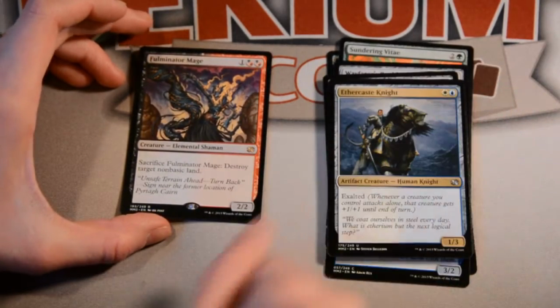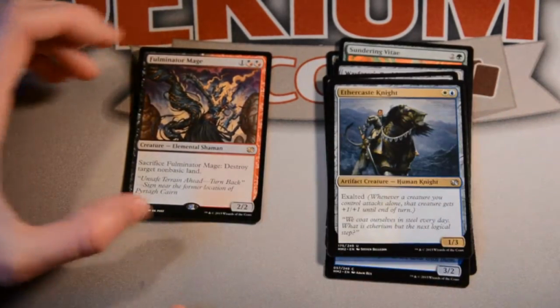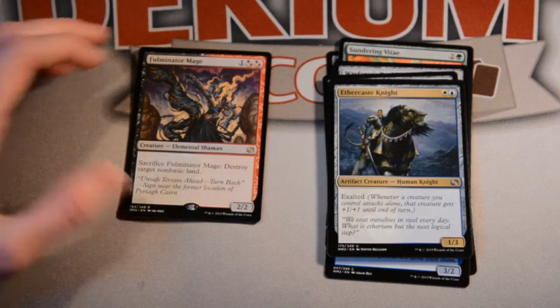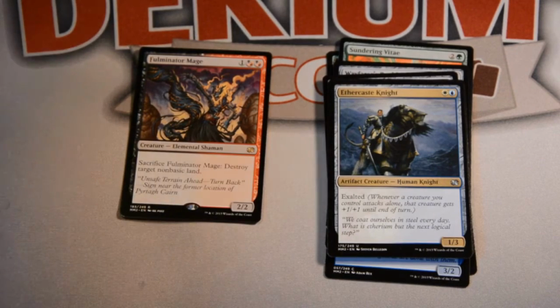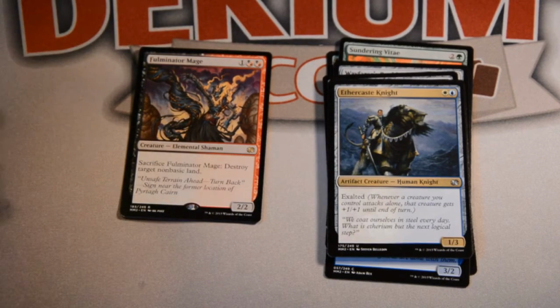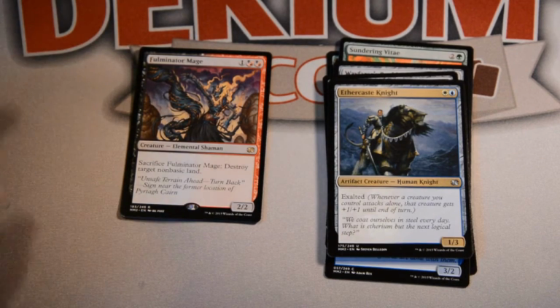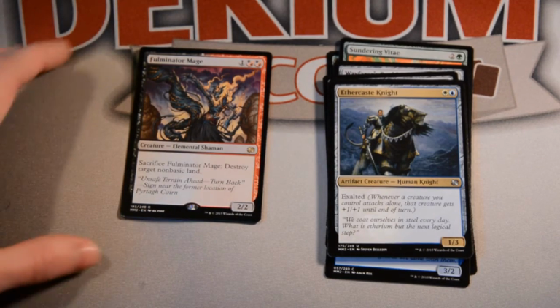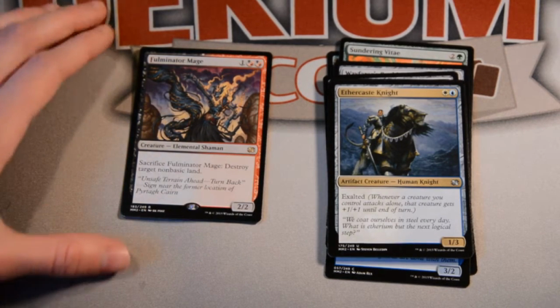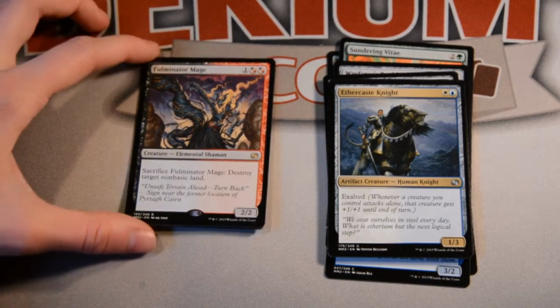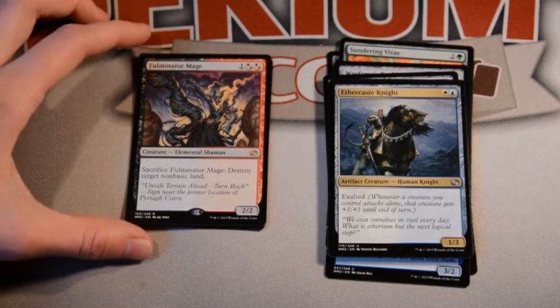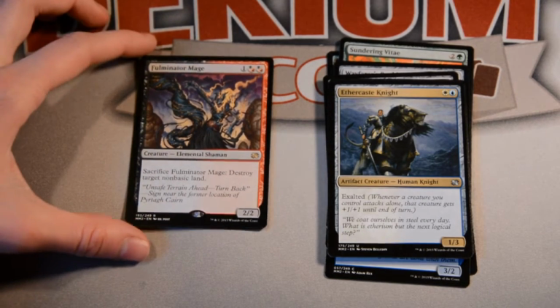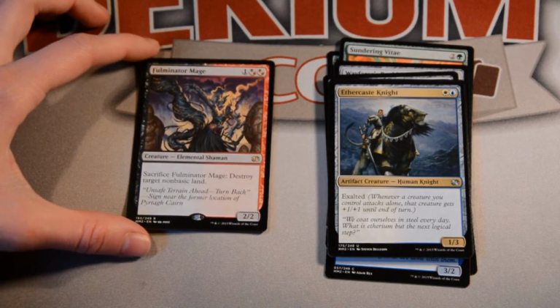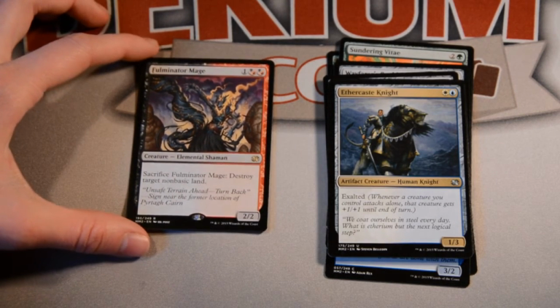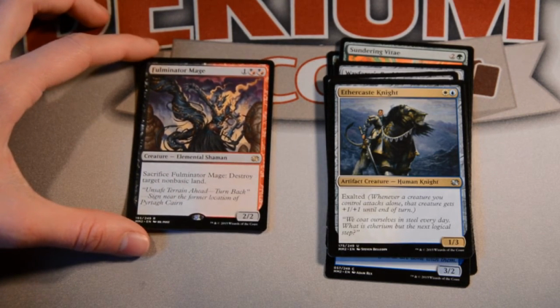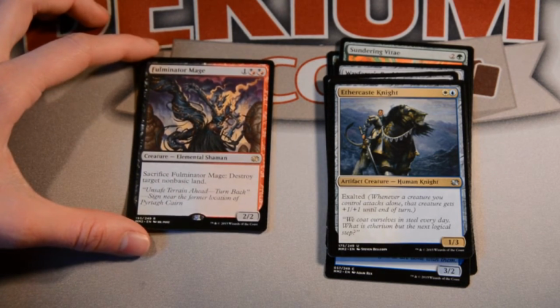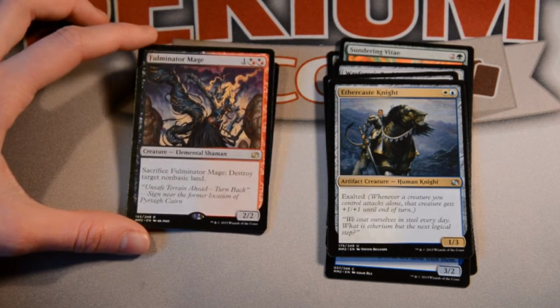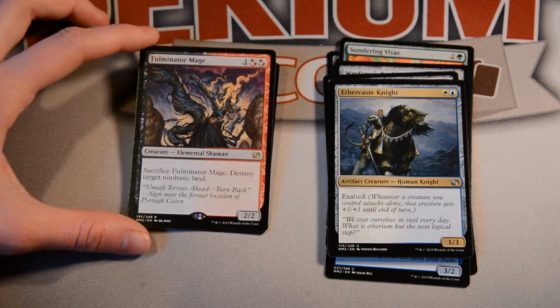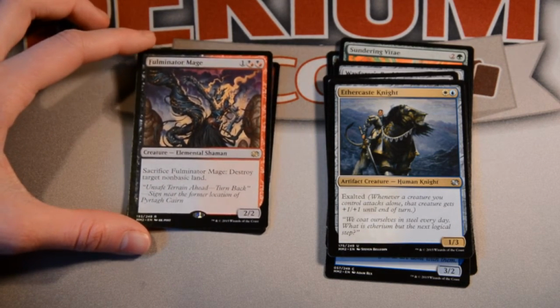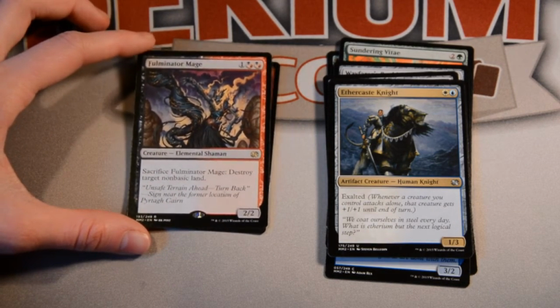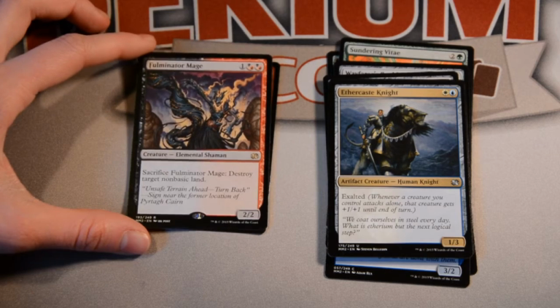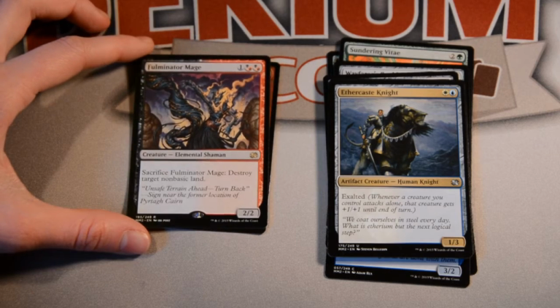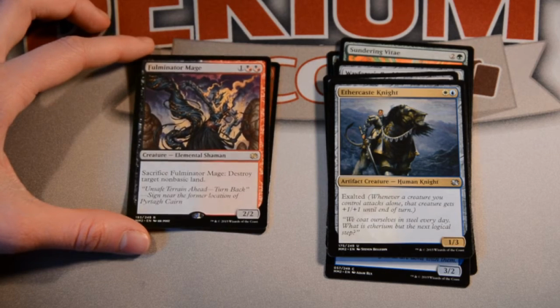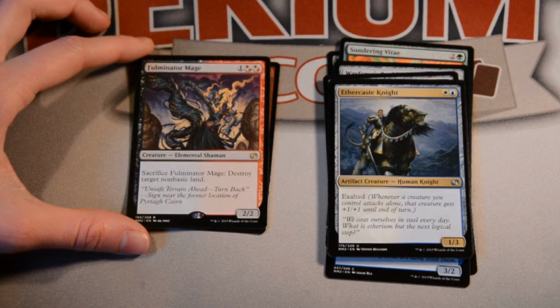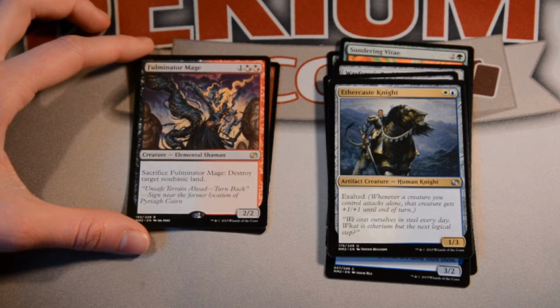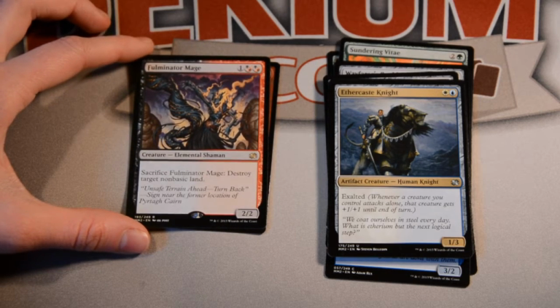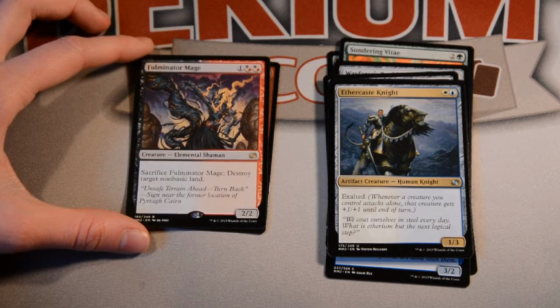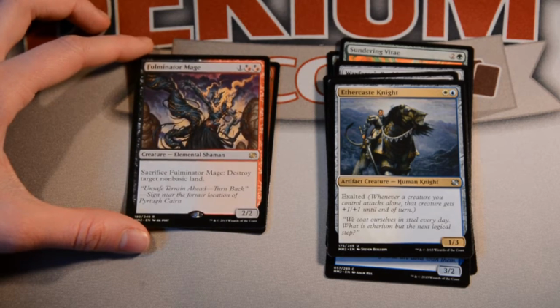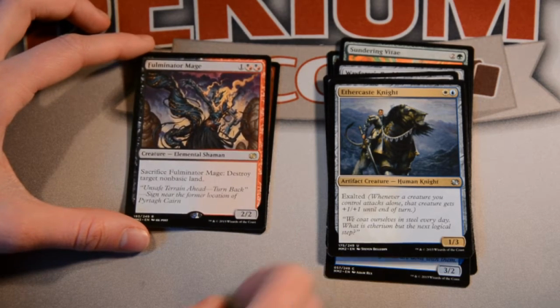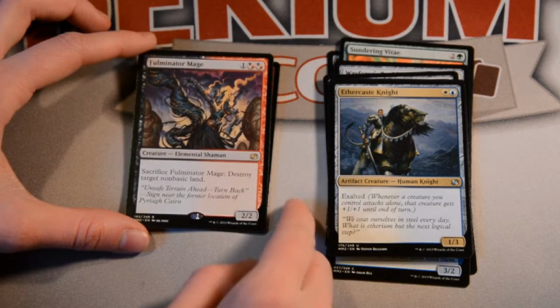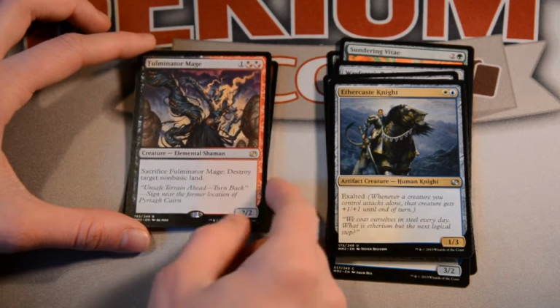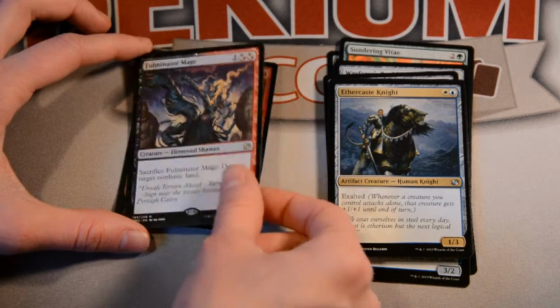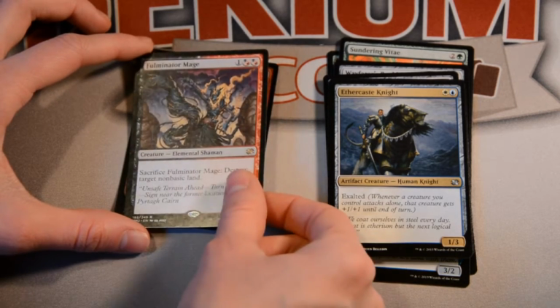Three mana — one colorless and two Rakdos colors. For an Elemental Shaman, you can sac him and destroy target non-basic land, and he's a 2/2. So that's pretty cool.